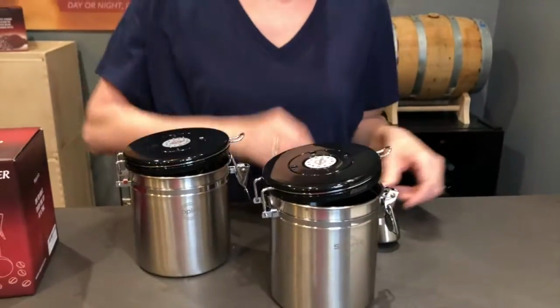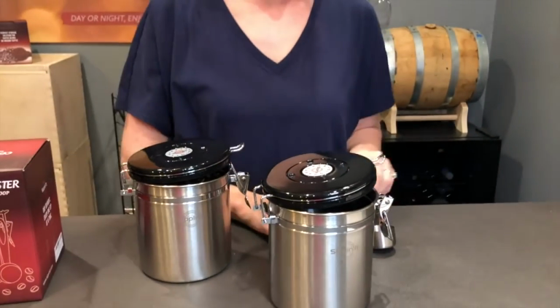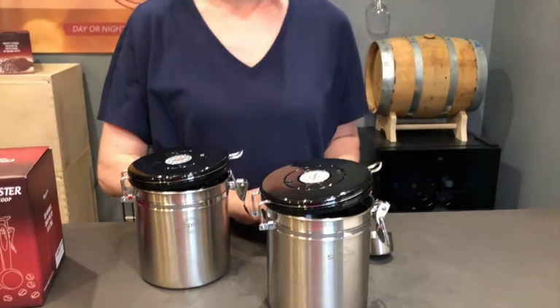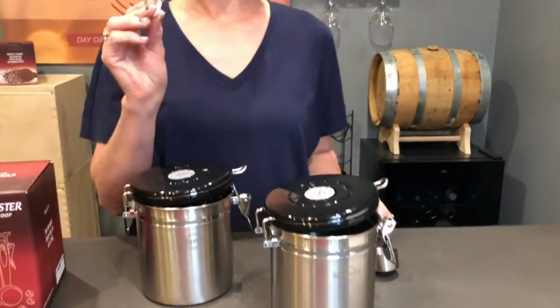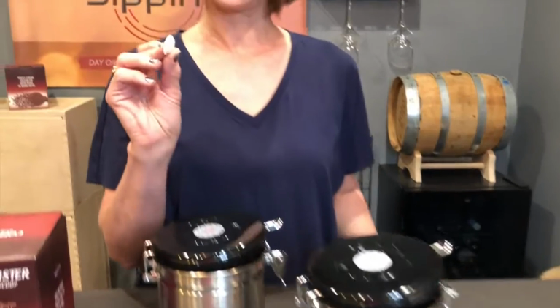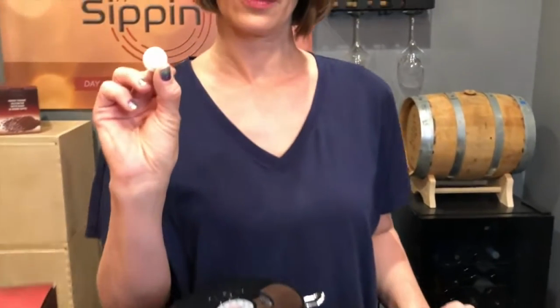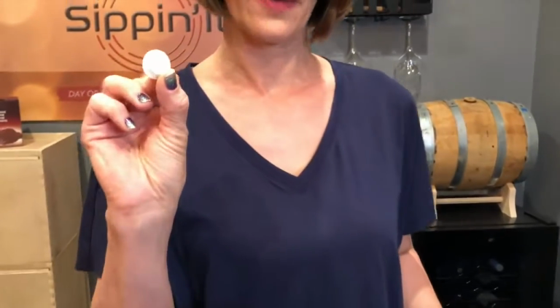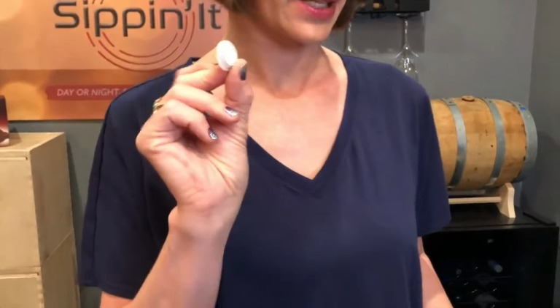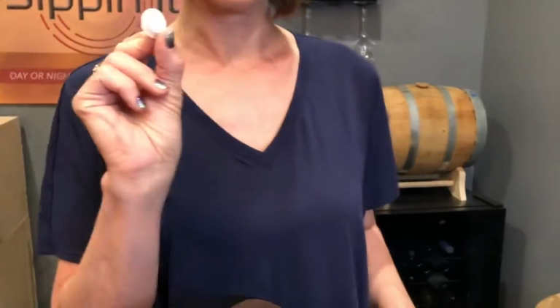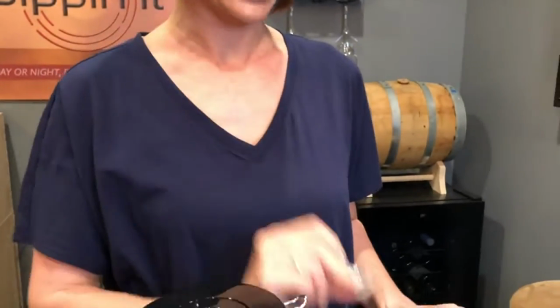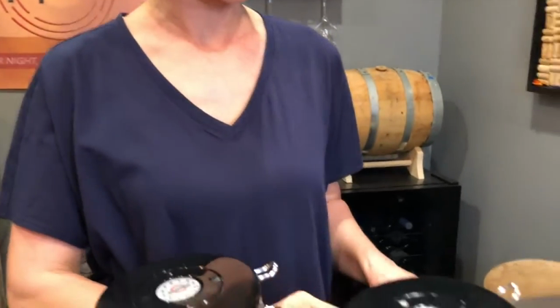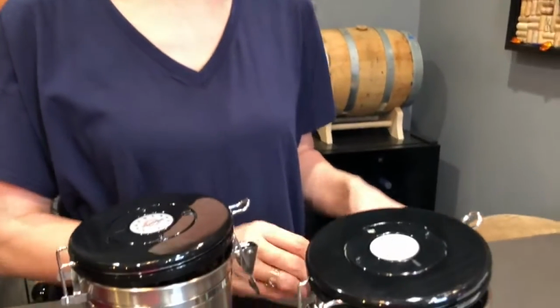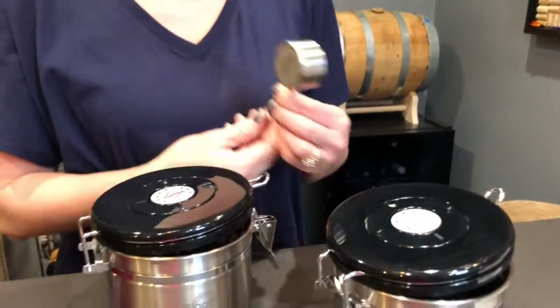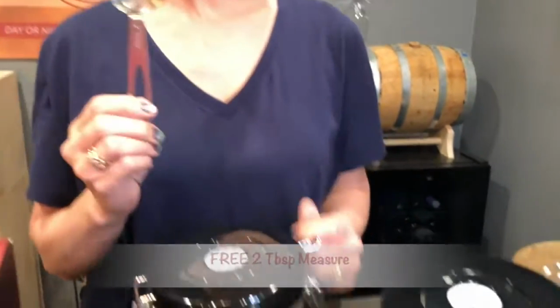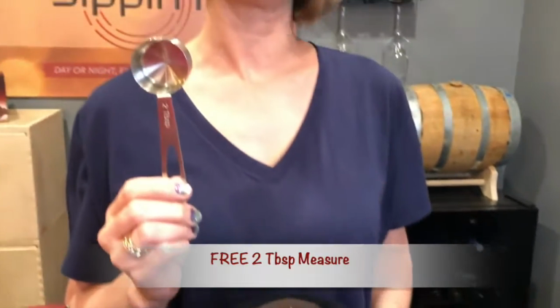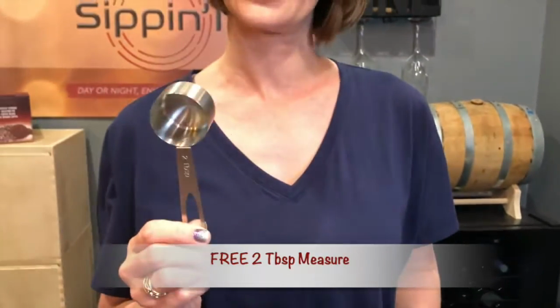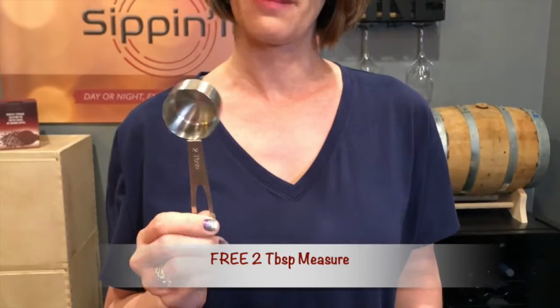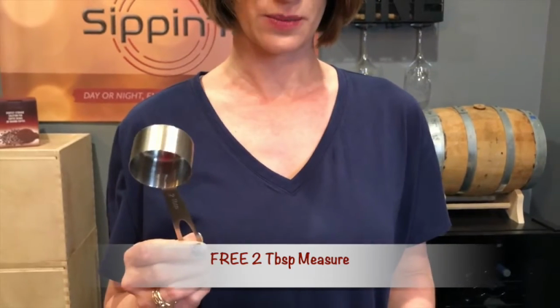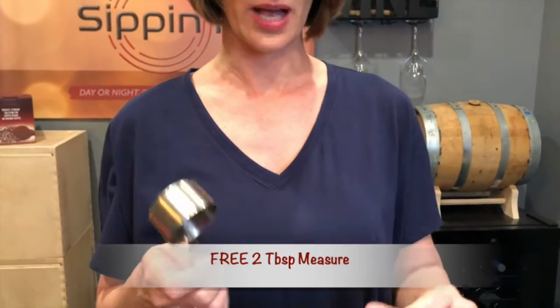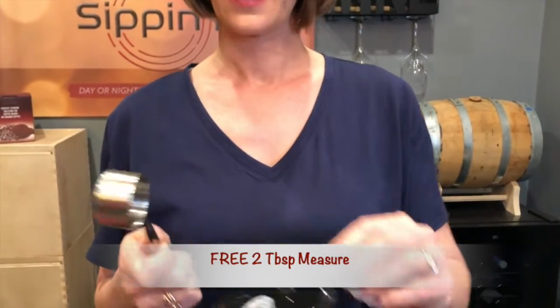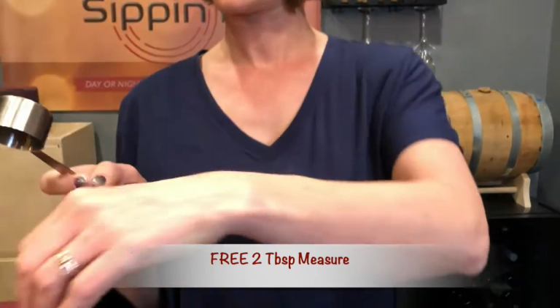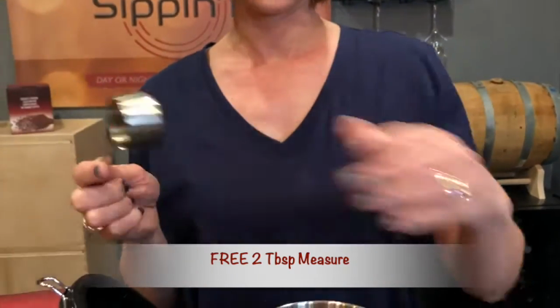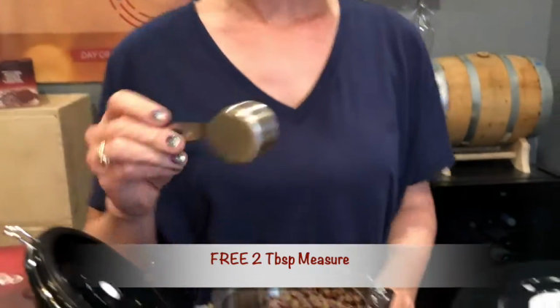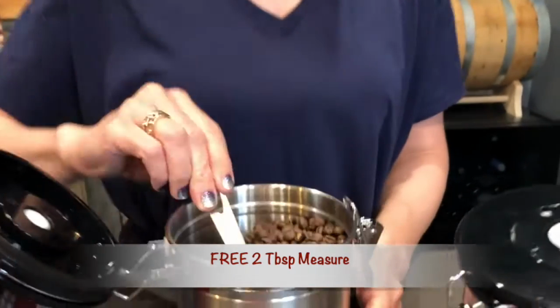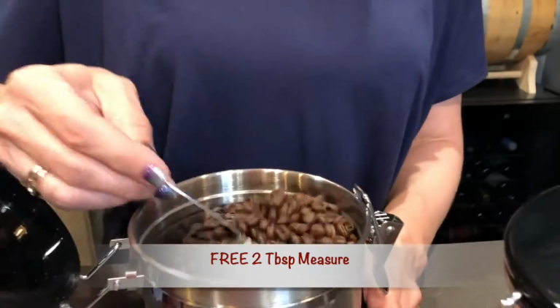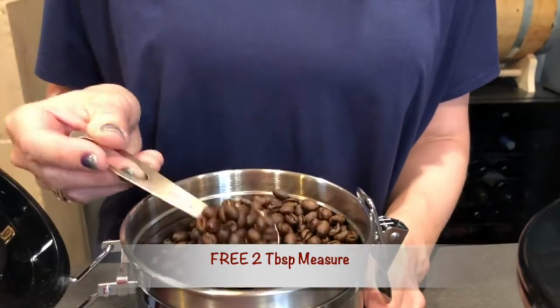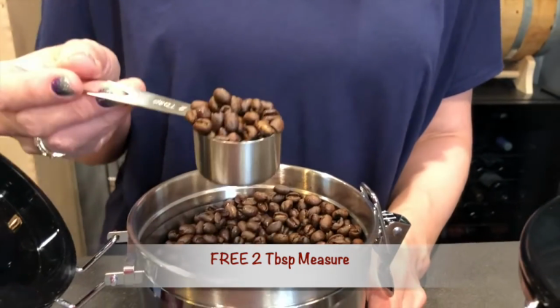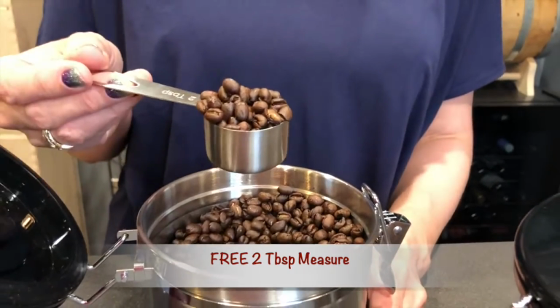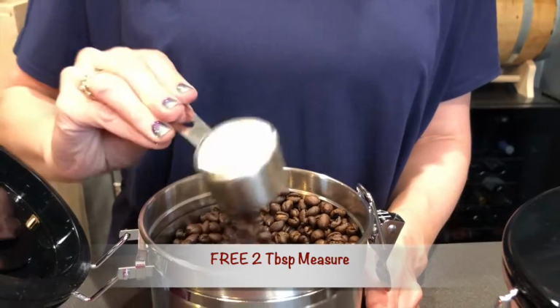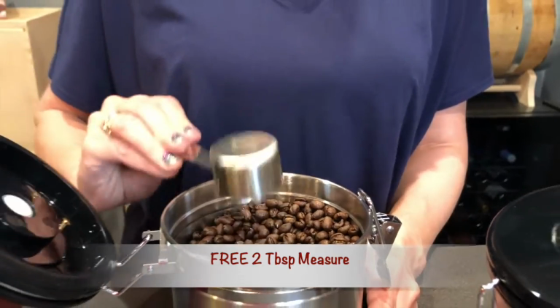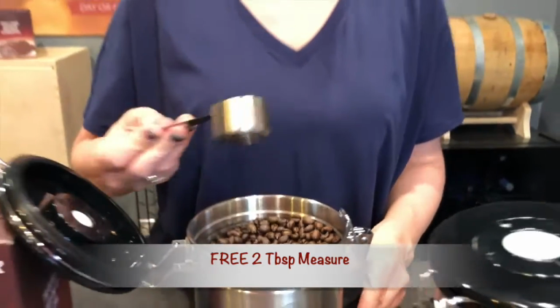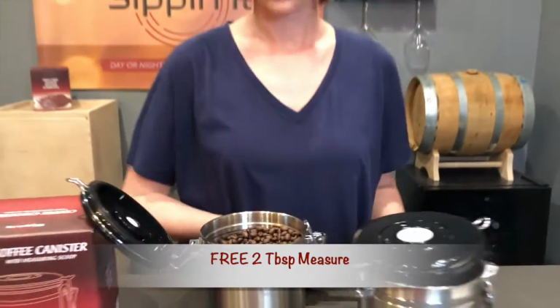These are our little CO2 valves that you can replace once a year. And it comes with a bonus measuring spoon as well — this is our two tablespoon spoon. Real easy to use.